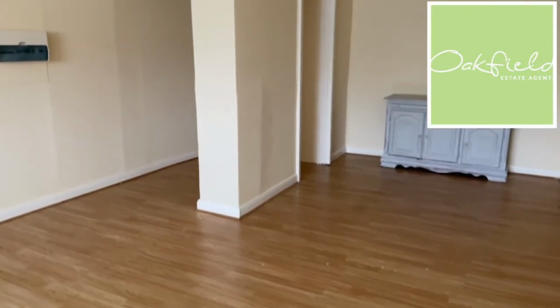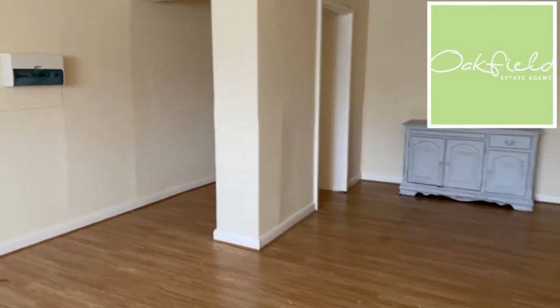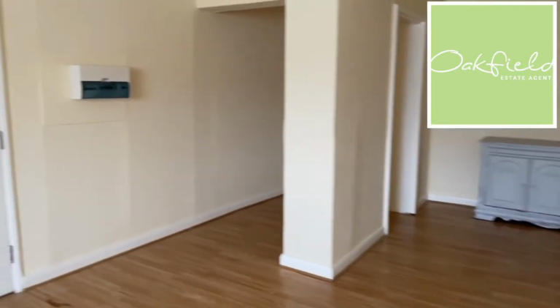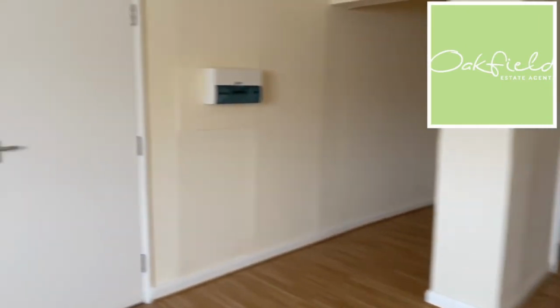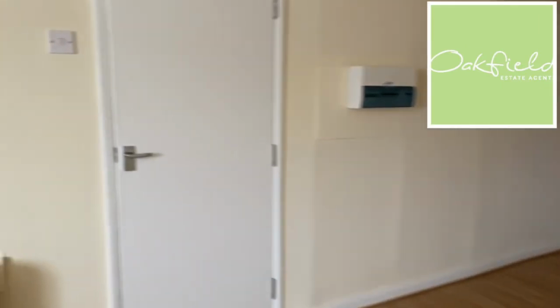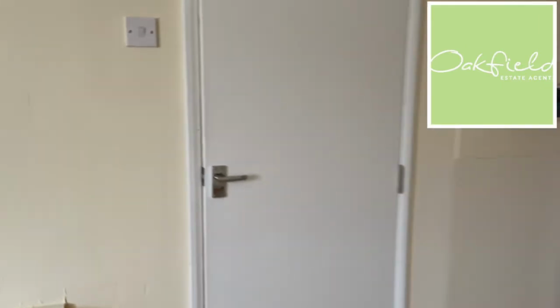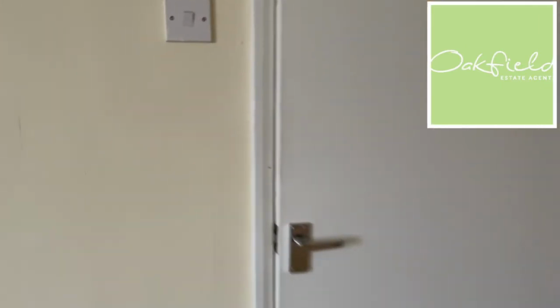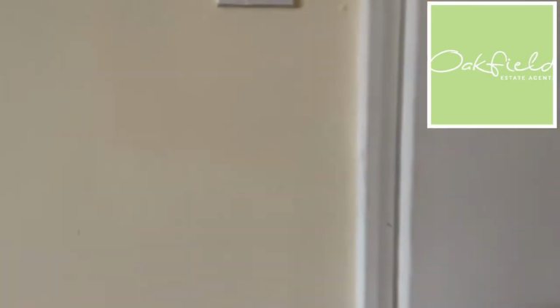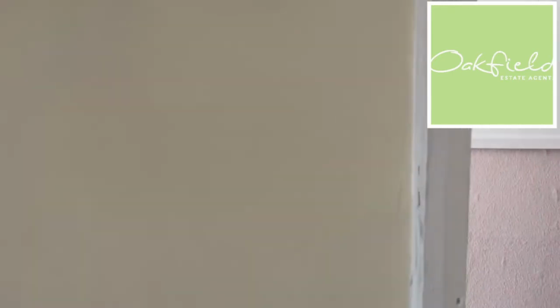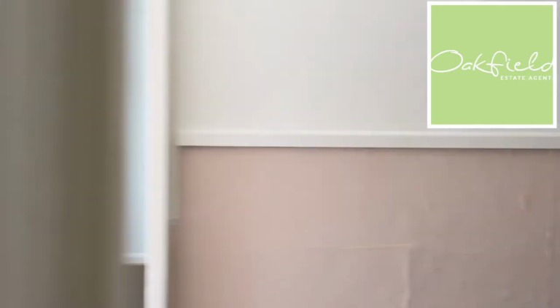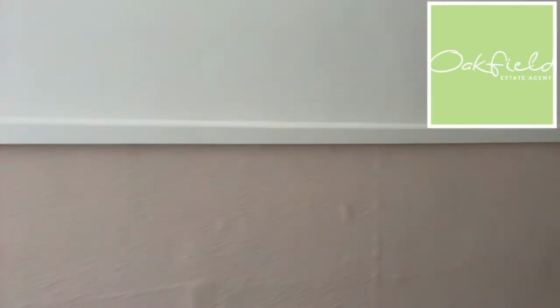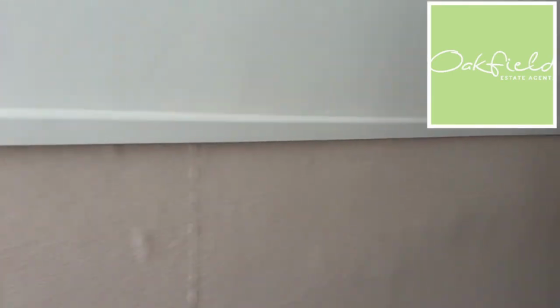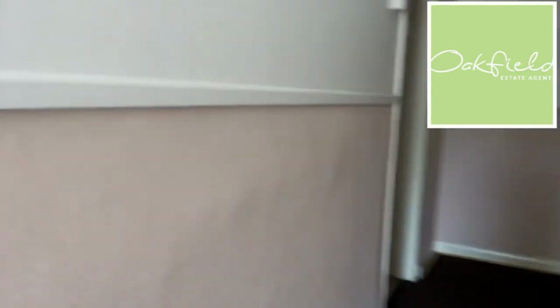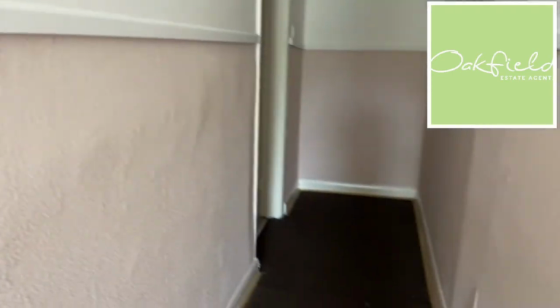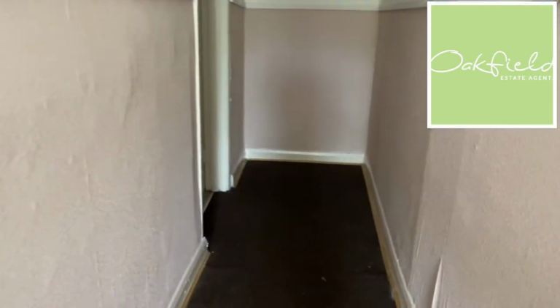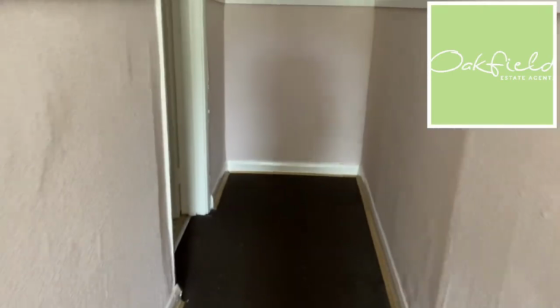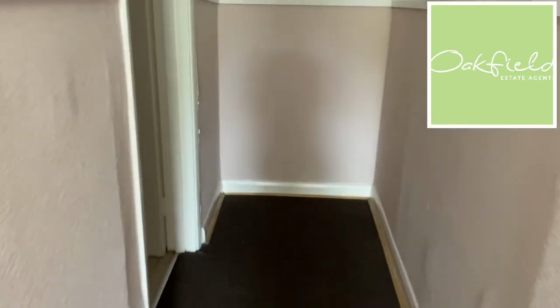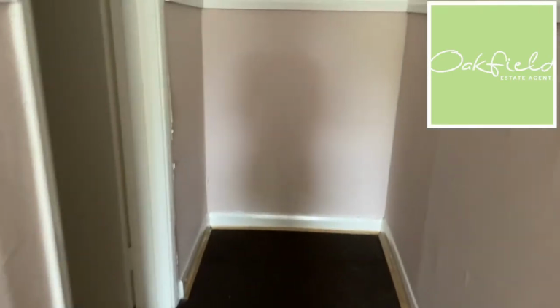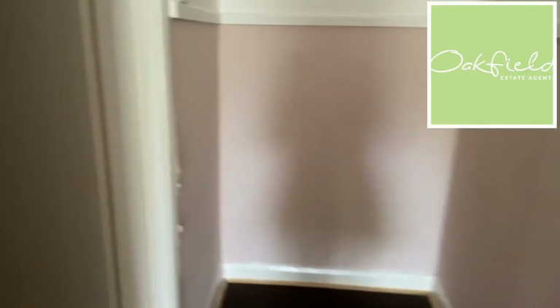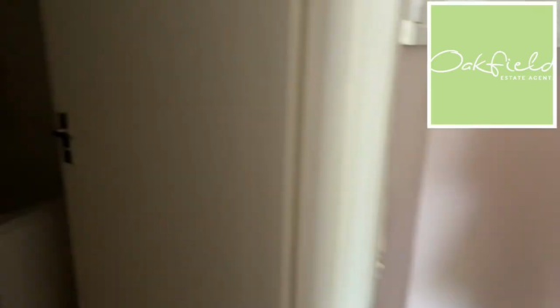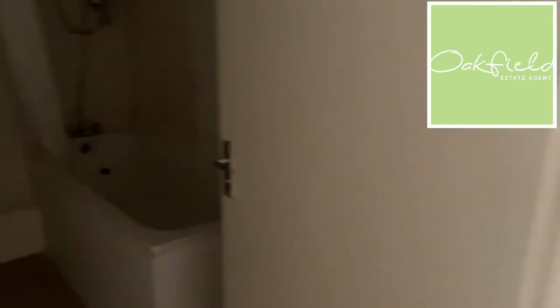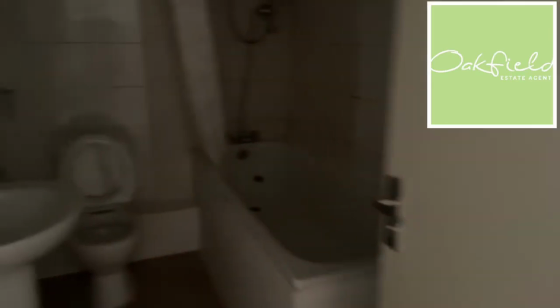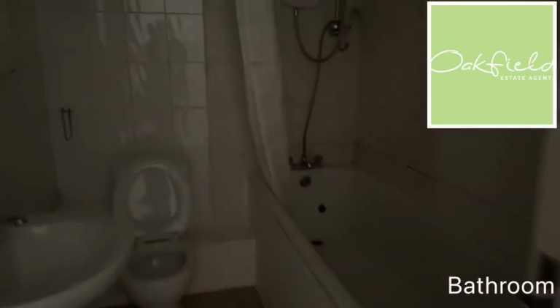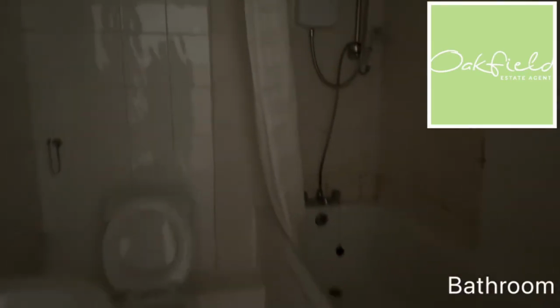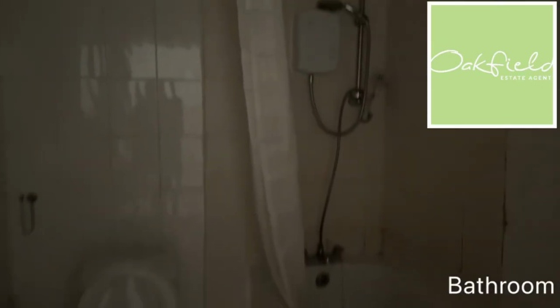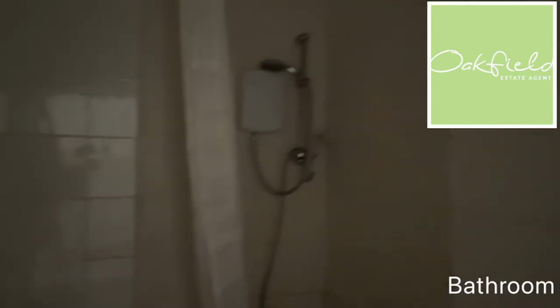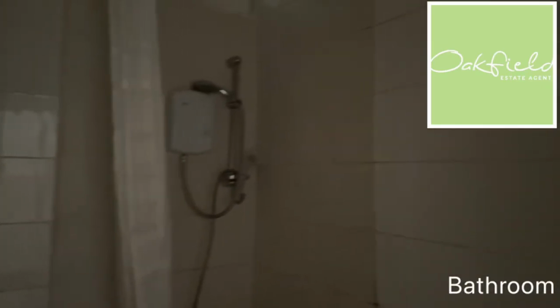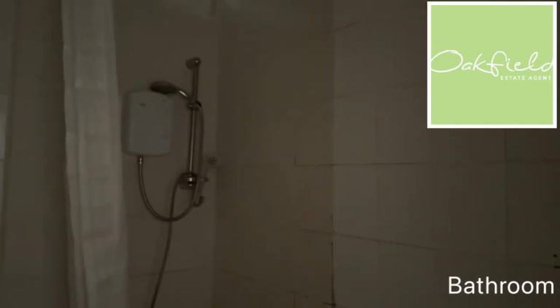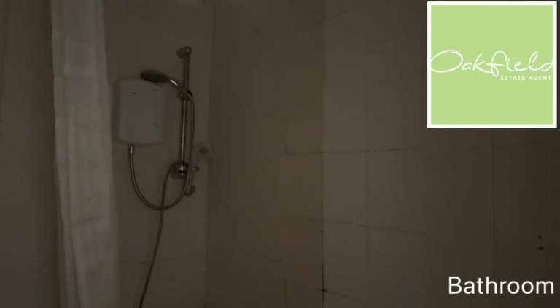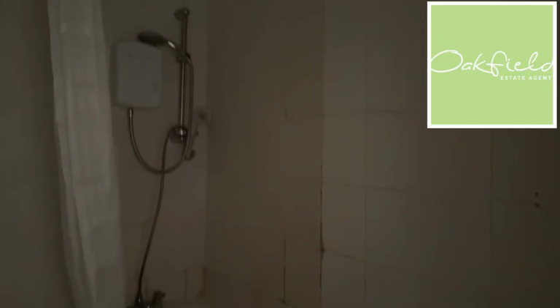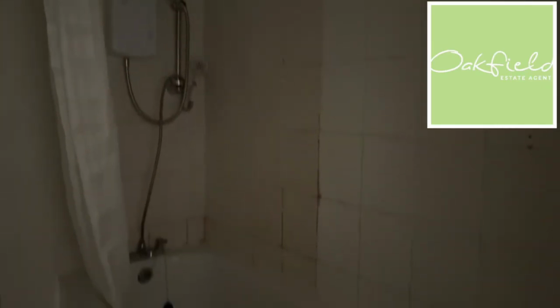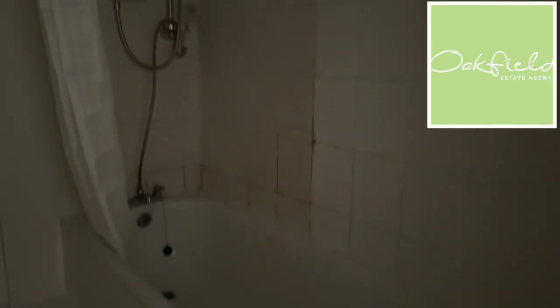And then coming back through to your hallway, you have your bathroom — with an electric shower over bath.